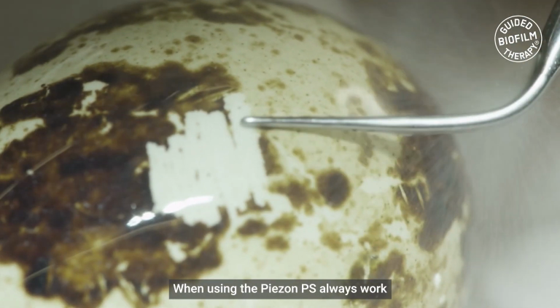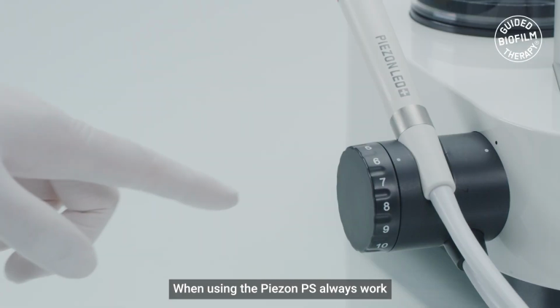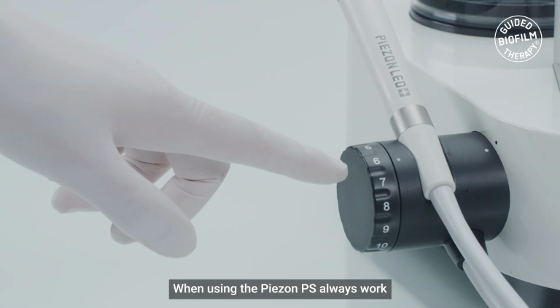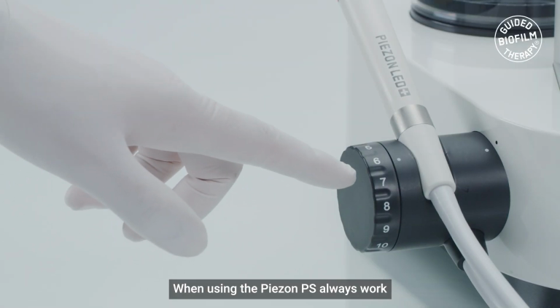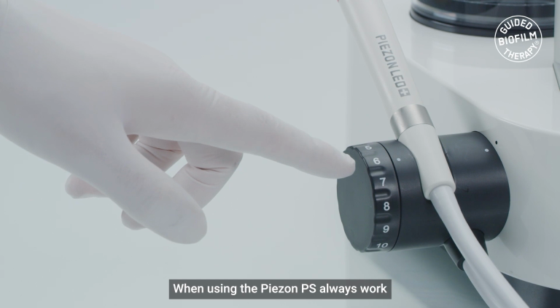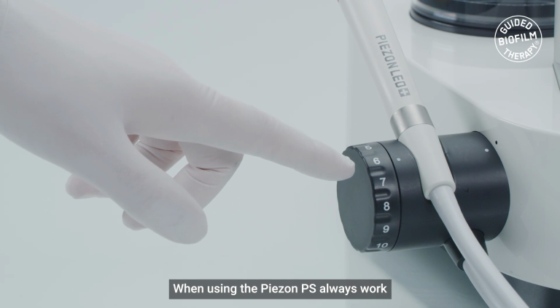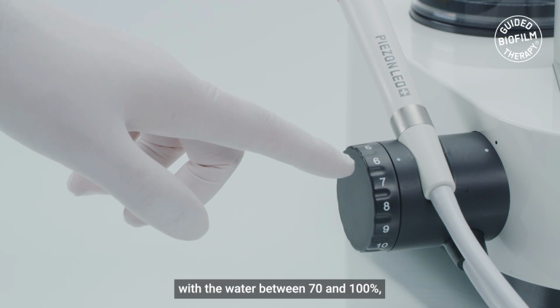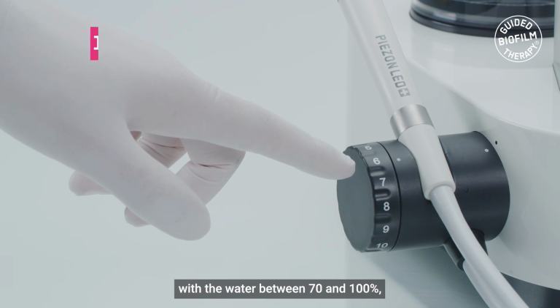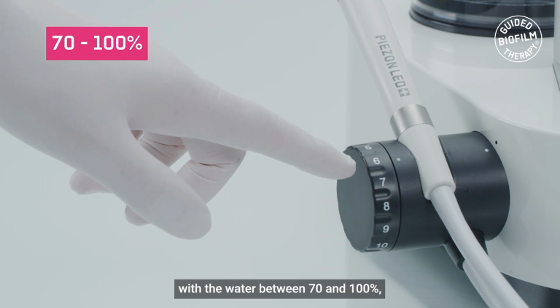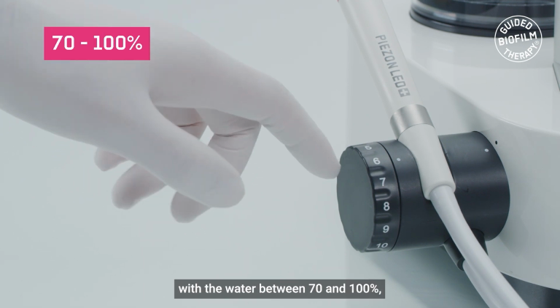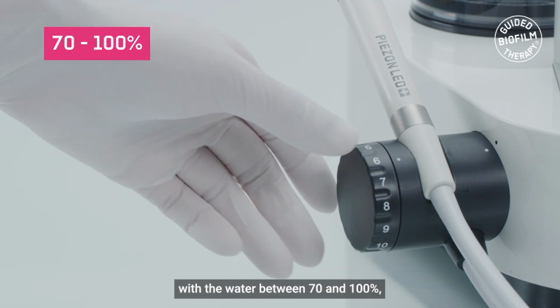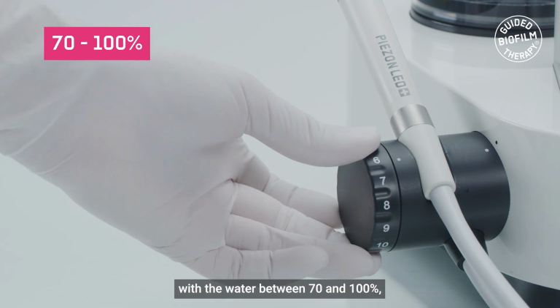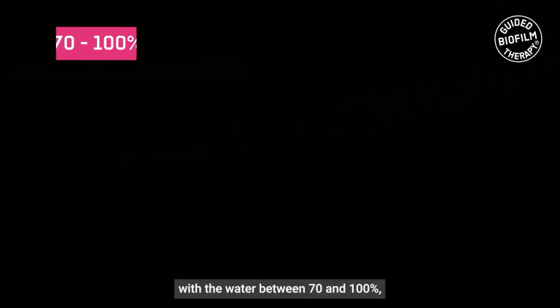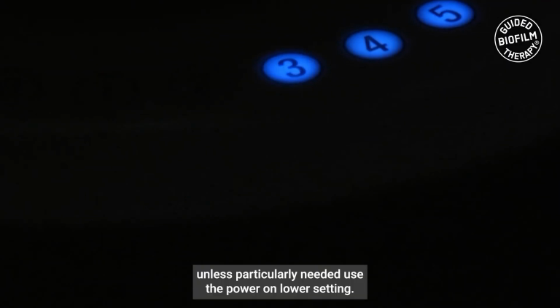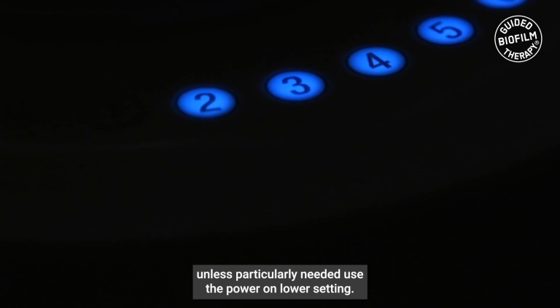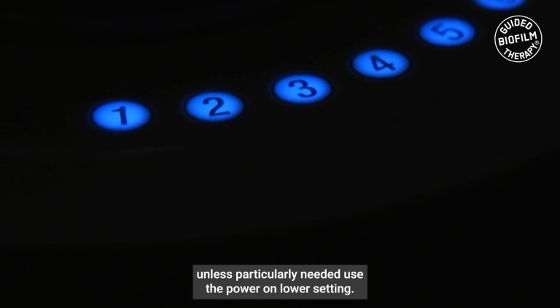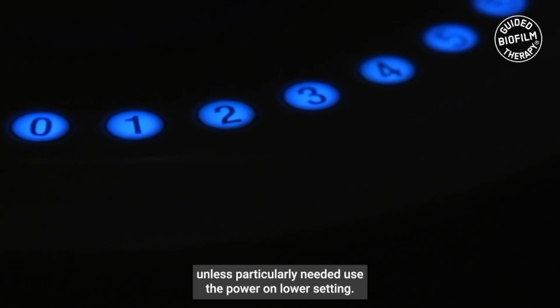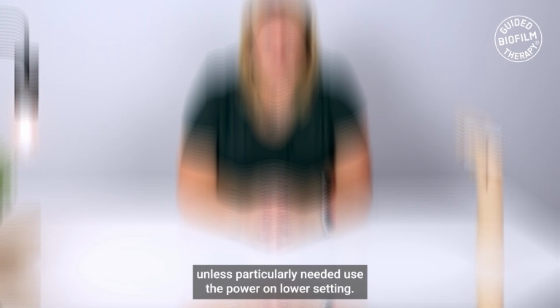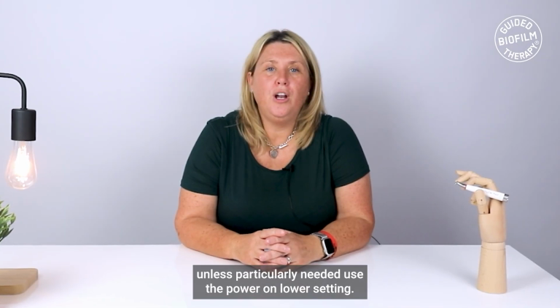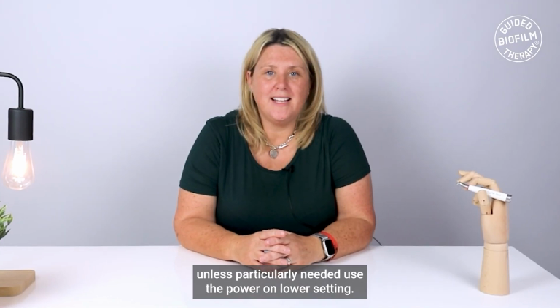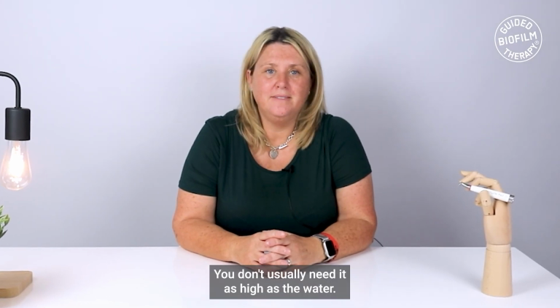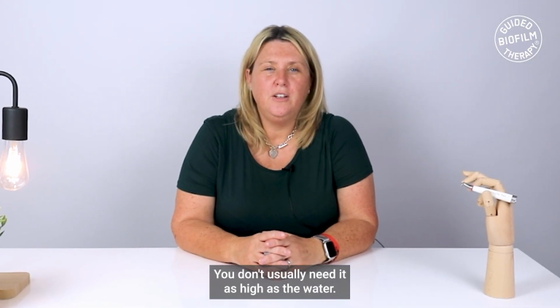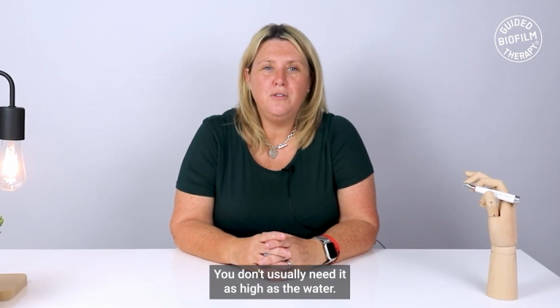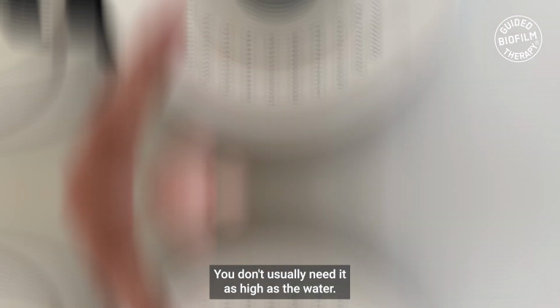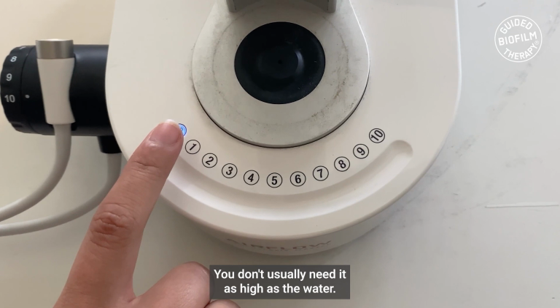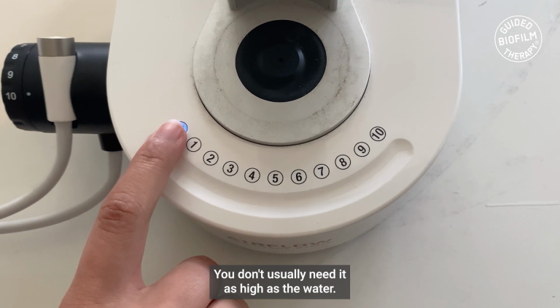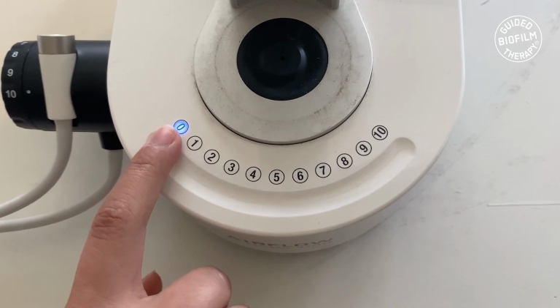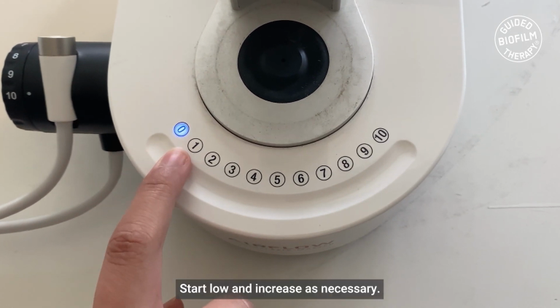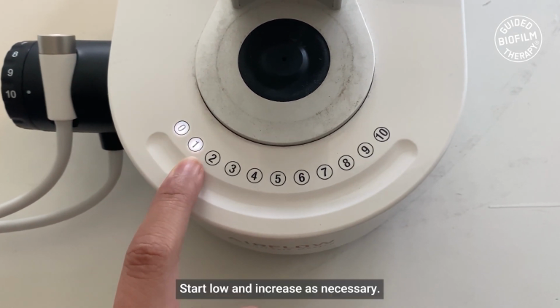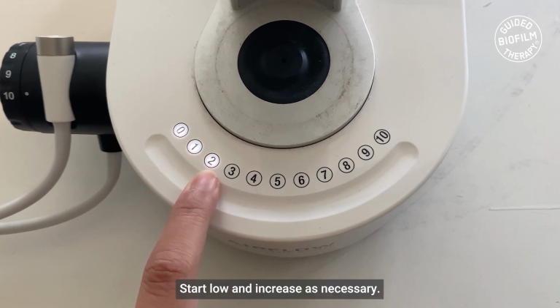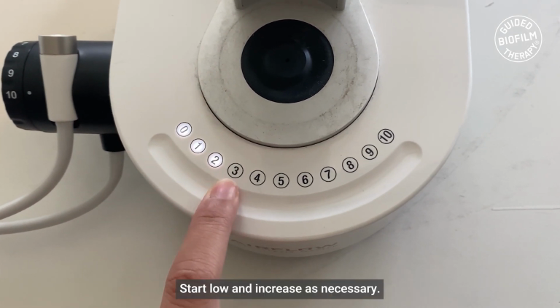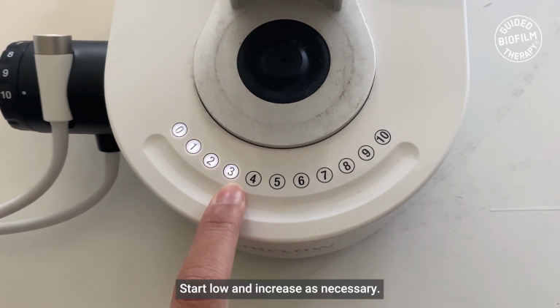When using the Piazon PS, always work with the water between 70 and 100%. Unless particularly needed, use the power on a lower setting. You don't usually need it as high as the water — start low and increase as necessary.